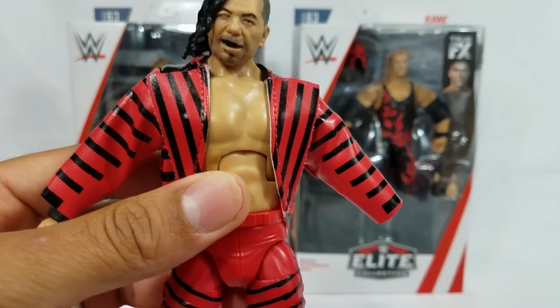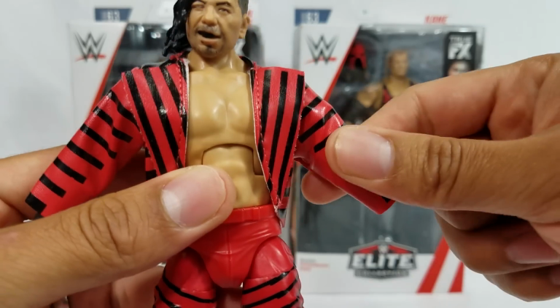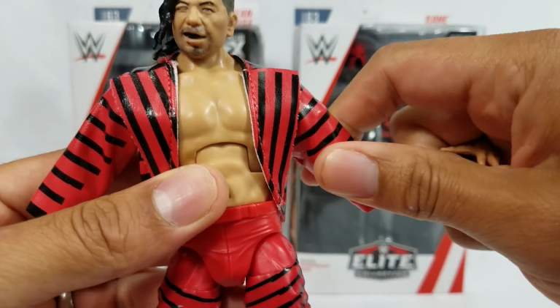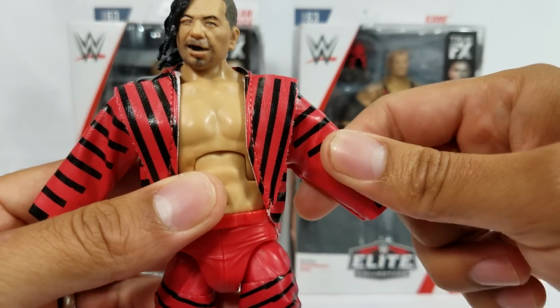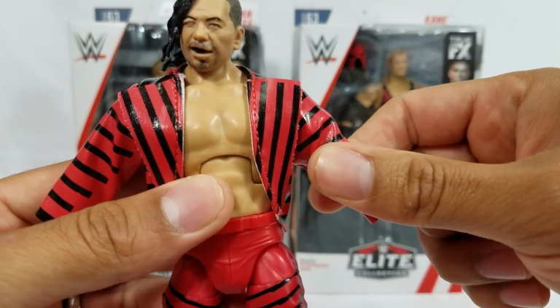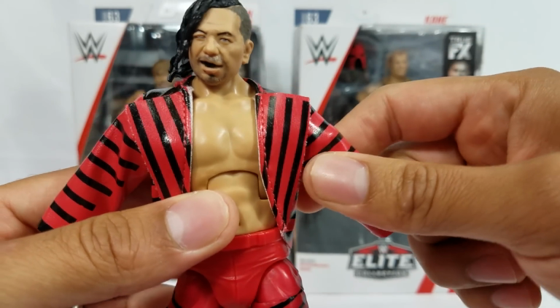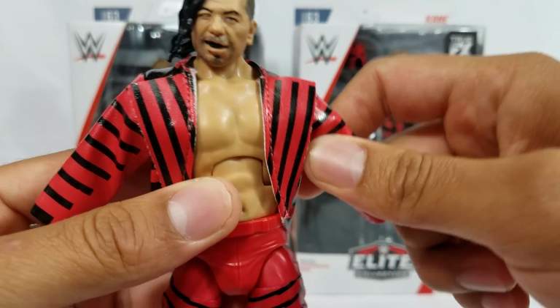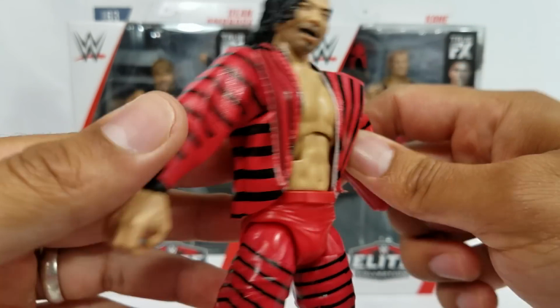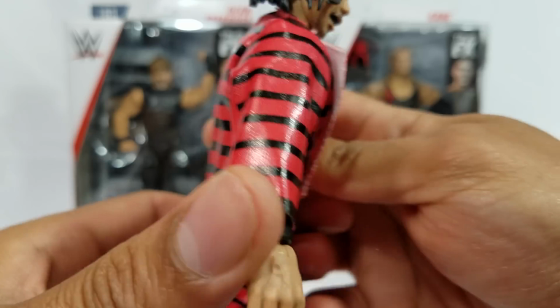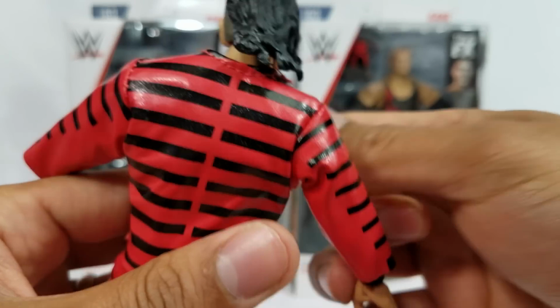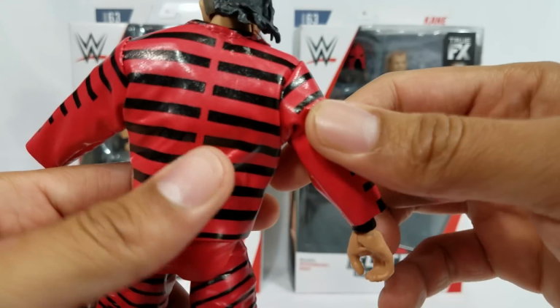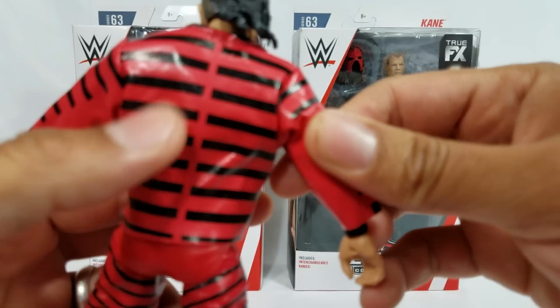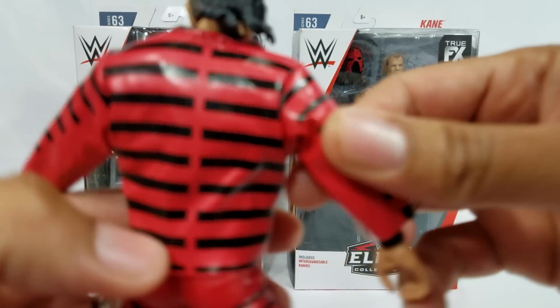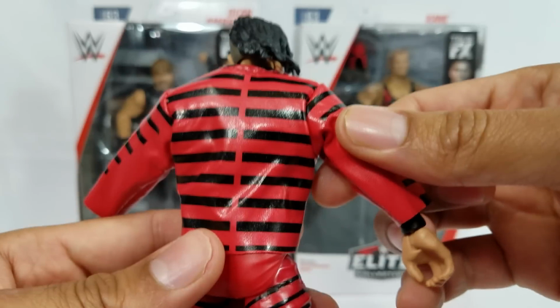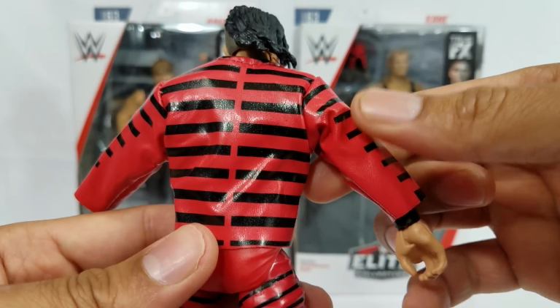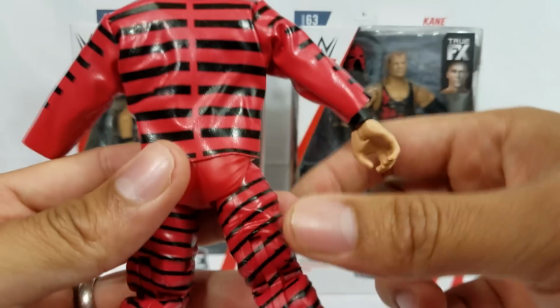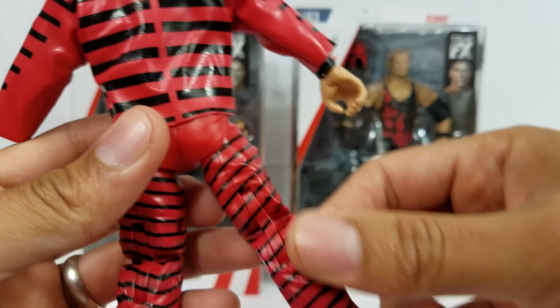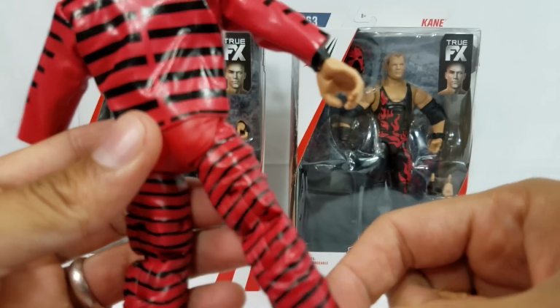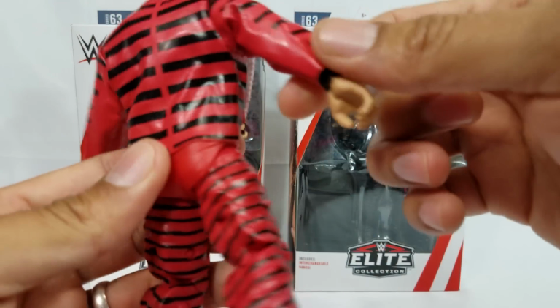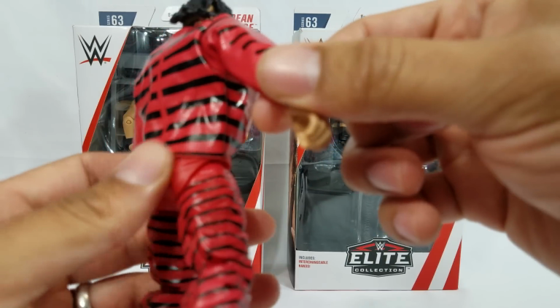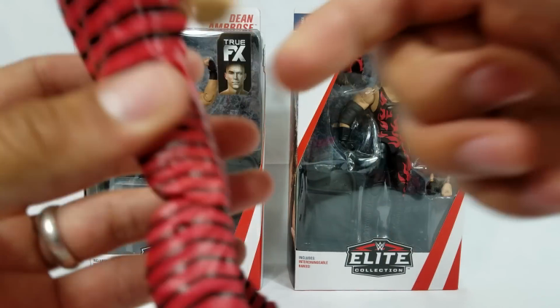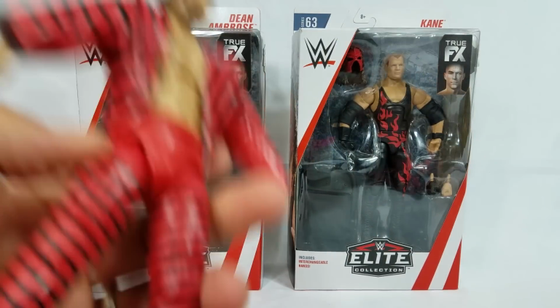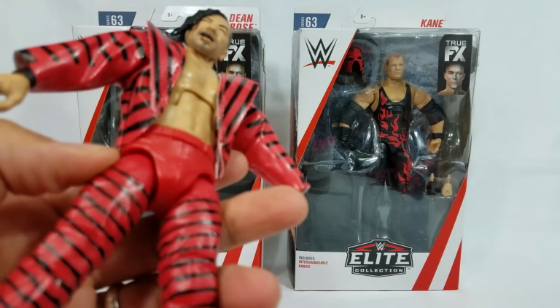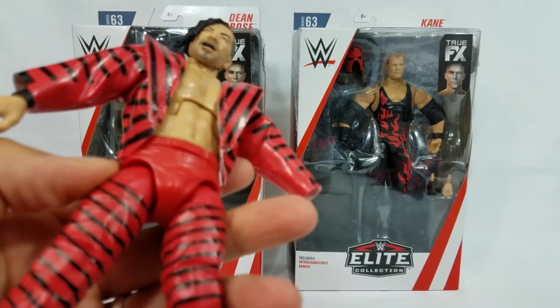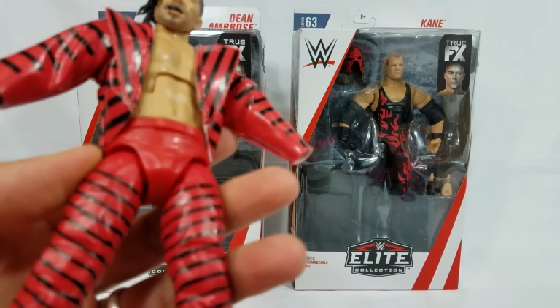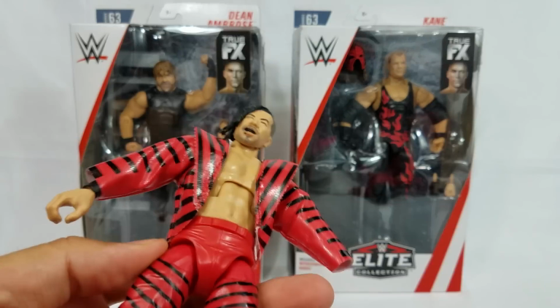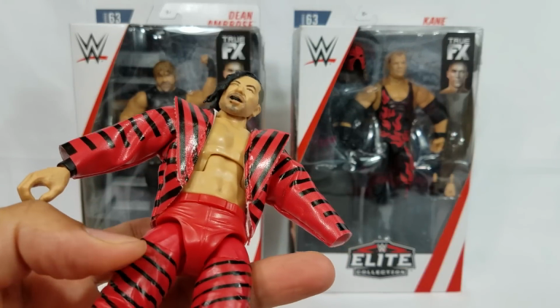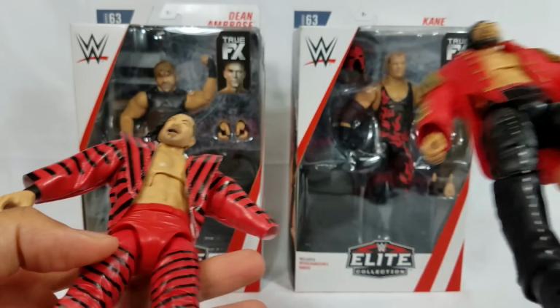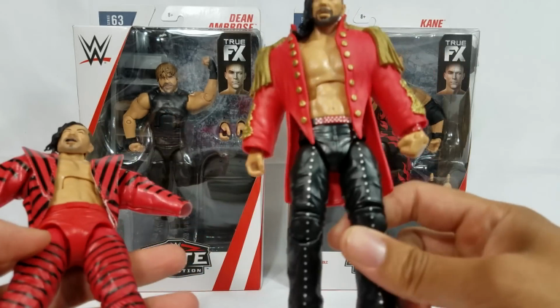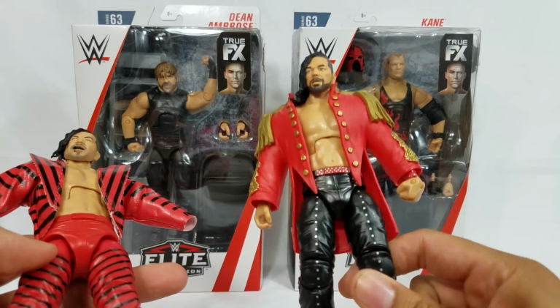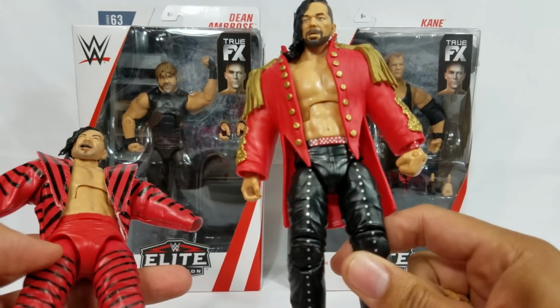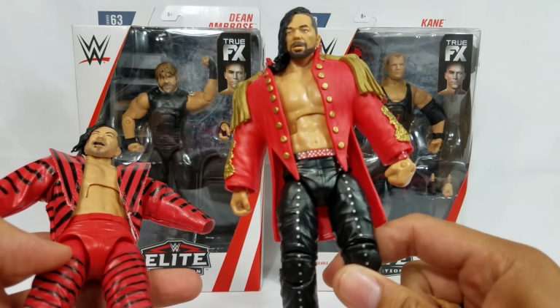This isn't a cloth though — this is like a pleather, a fake plastic leather. The stripes are all on the back, all on the tights. It's just the most detailed Shinsuke Nakamura figure yet.